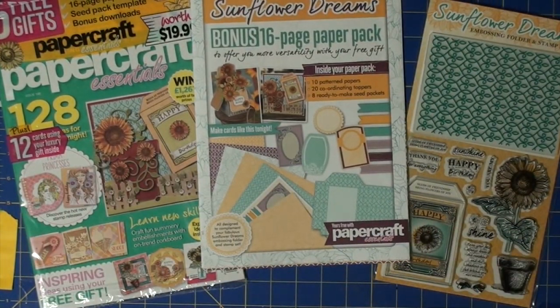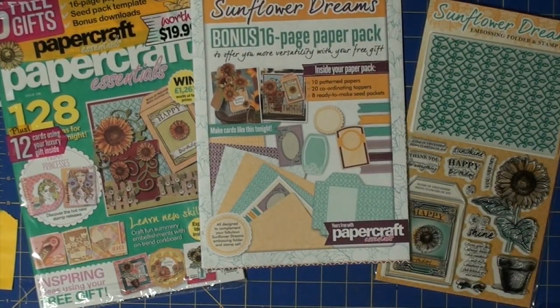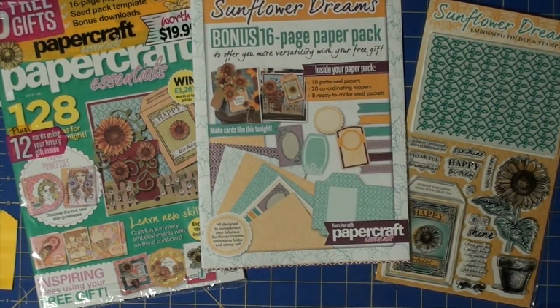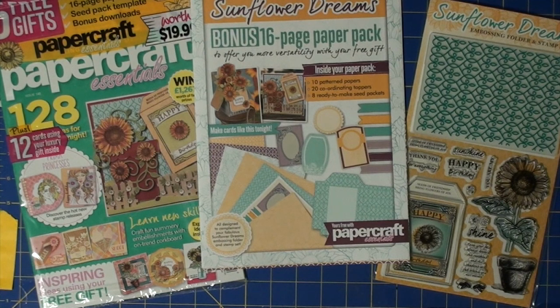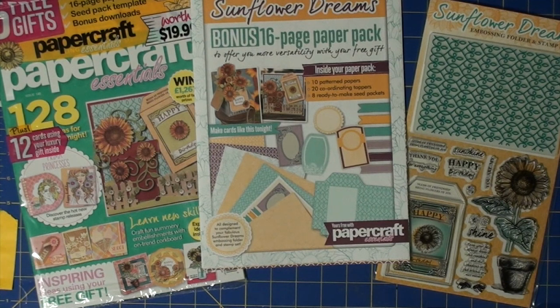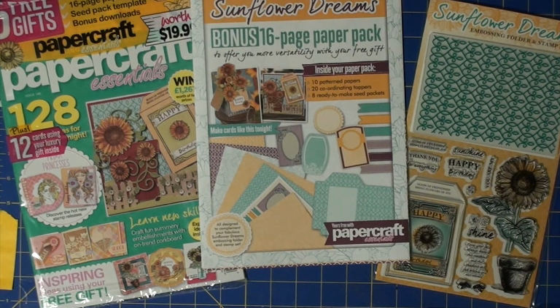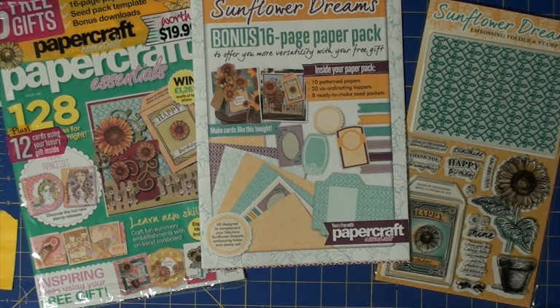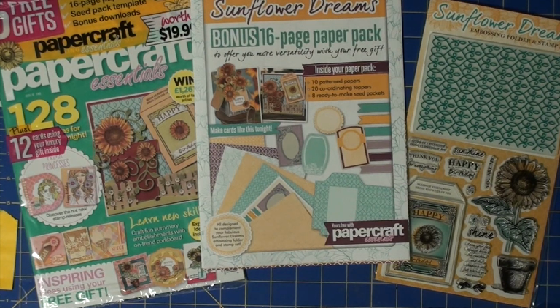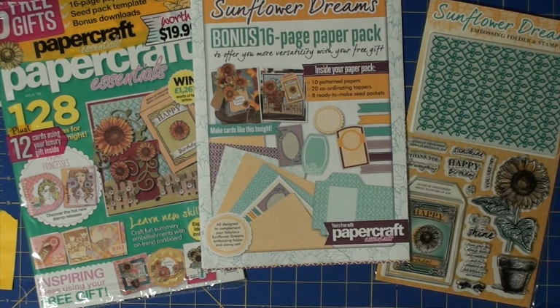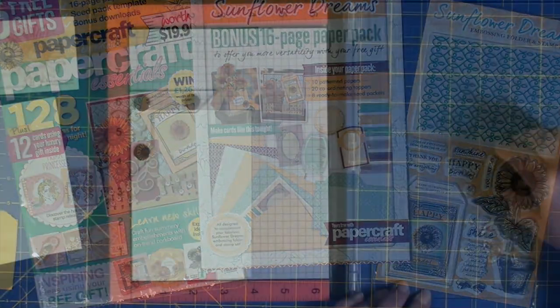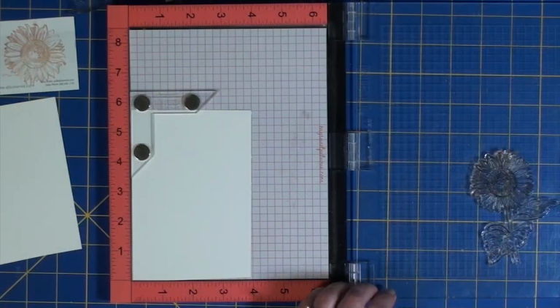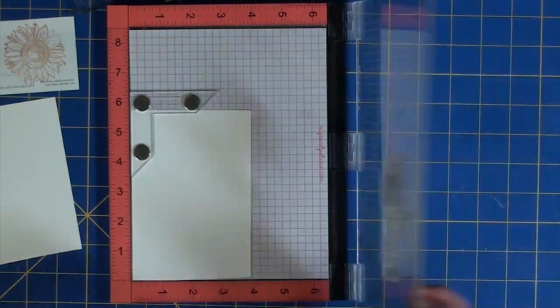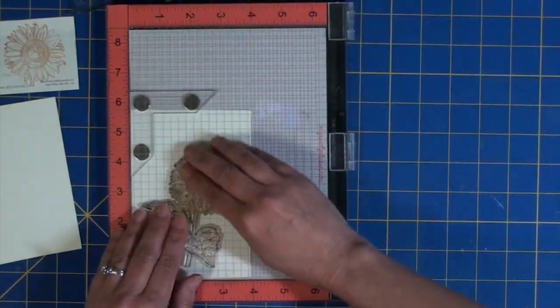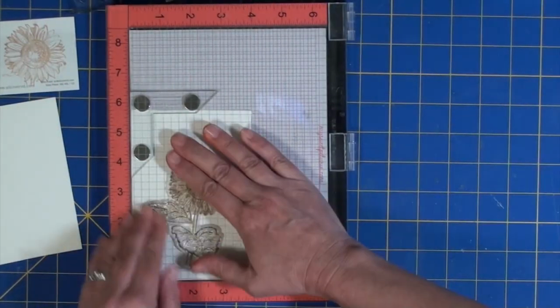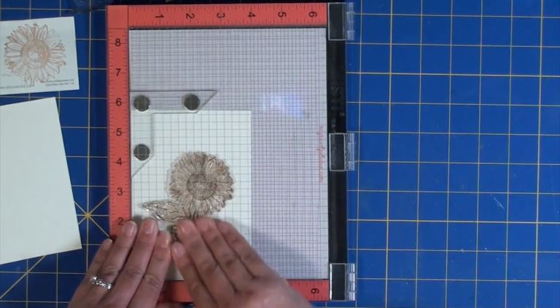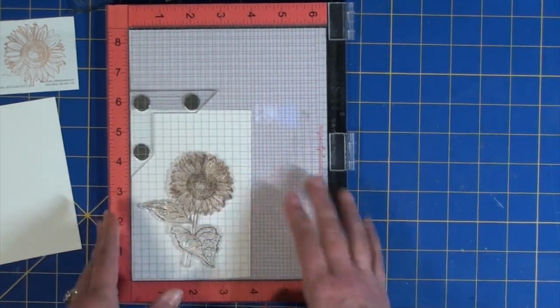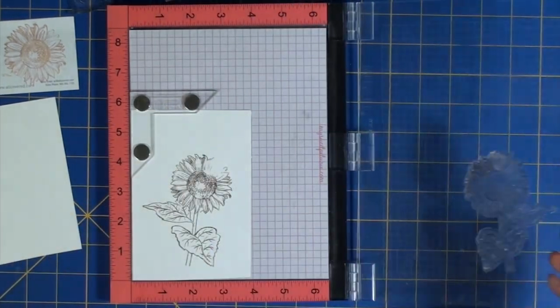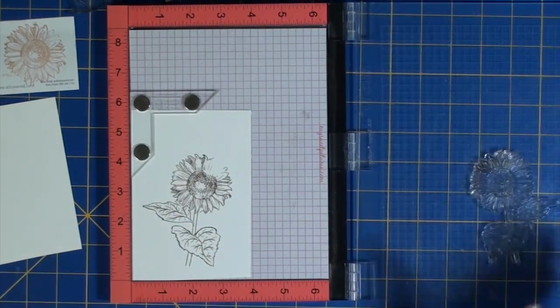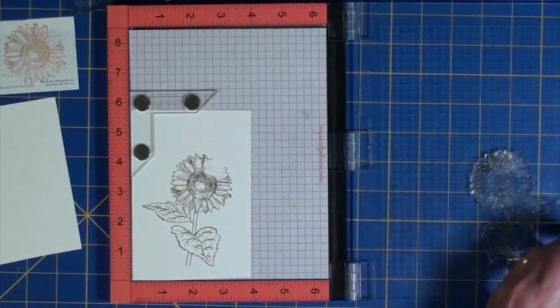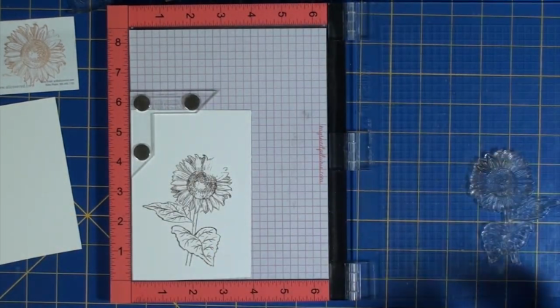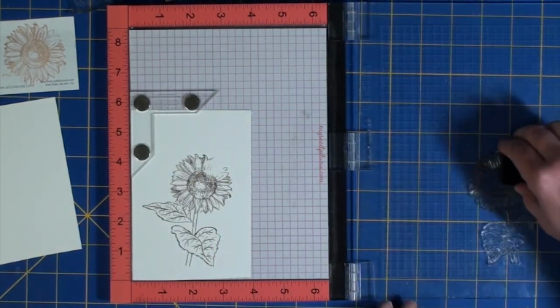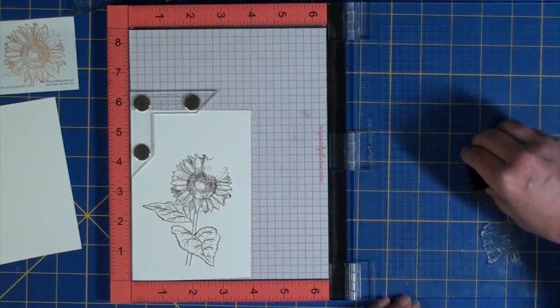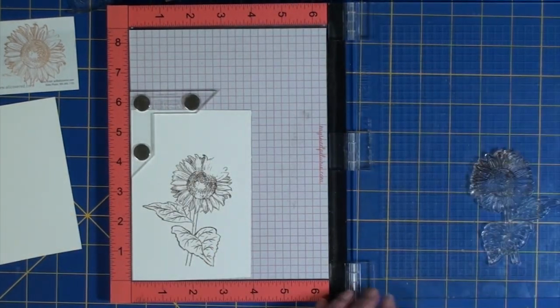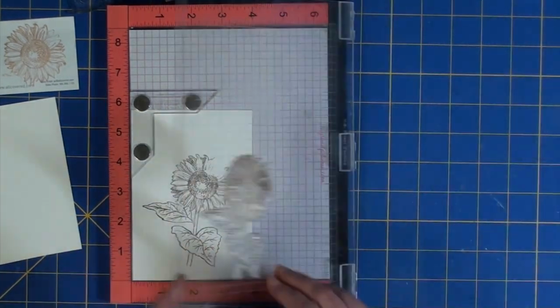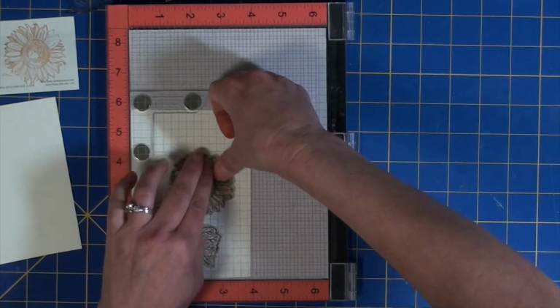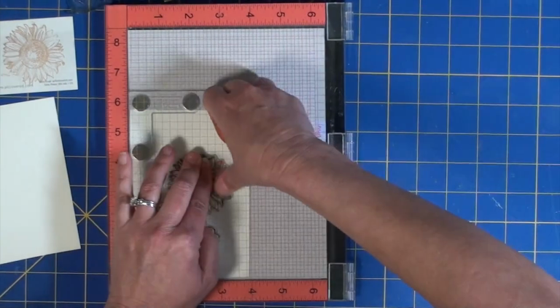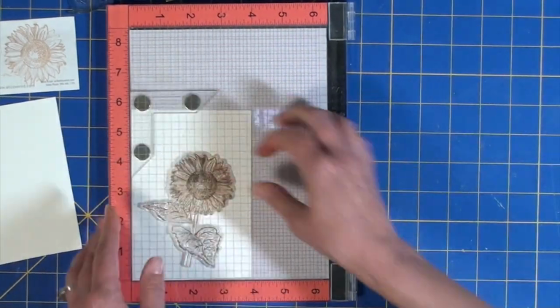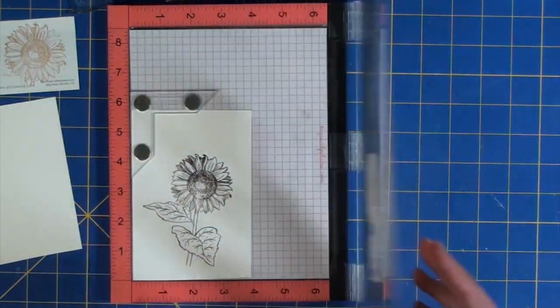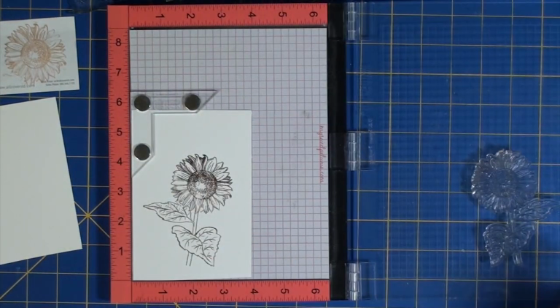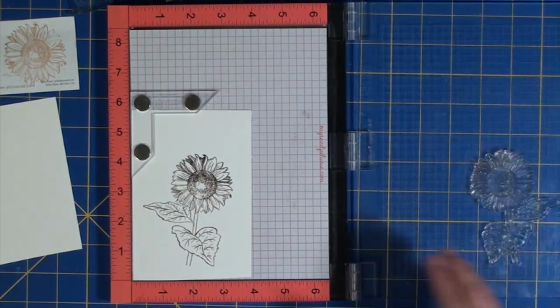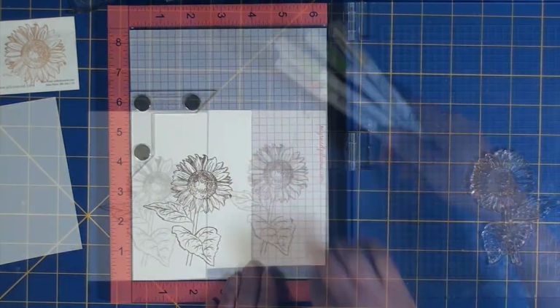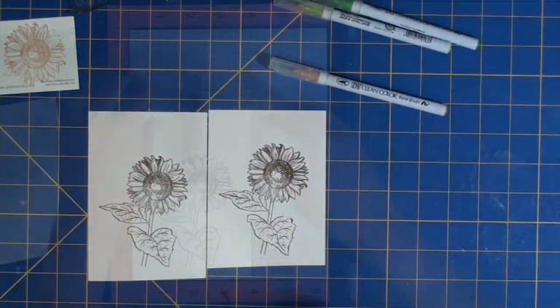So we'll get started here. First I started off by stamping the large sunflower stamp using my MISTI. The ink I'm using is by Hero Arts — it's a shadow ink called Cup O' Joe.